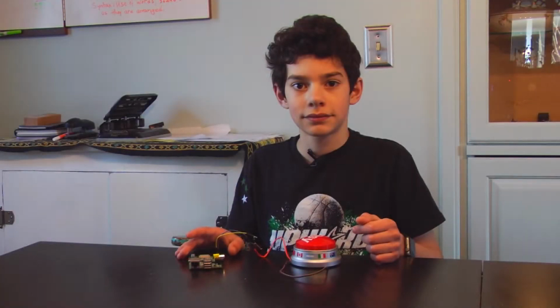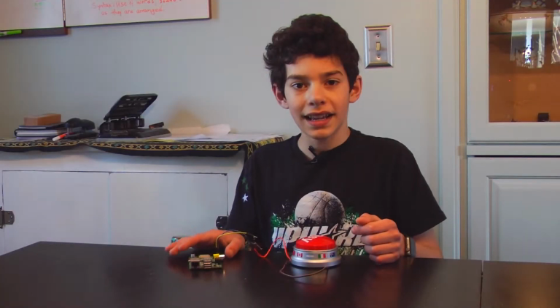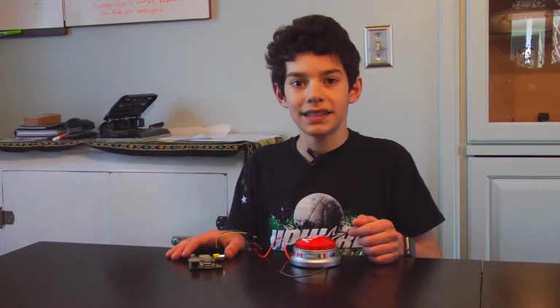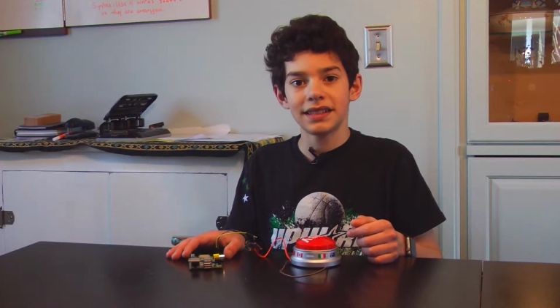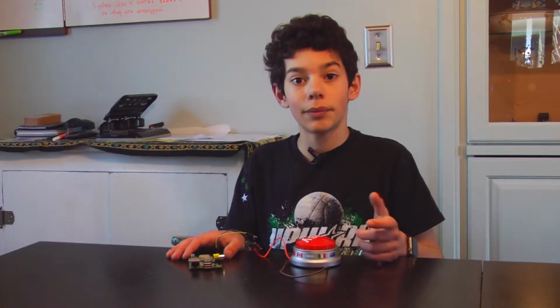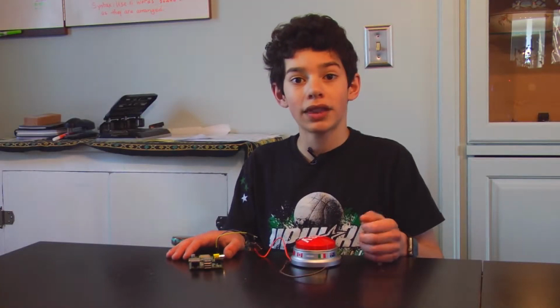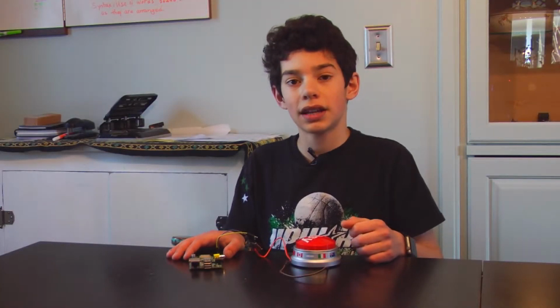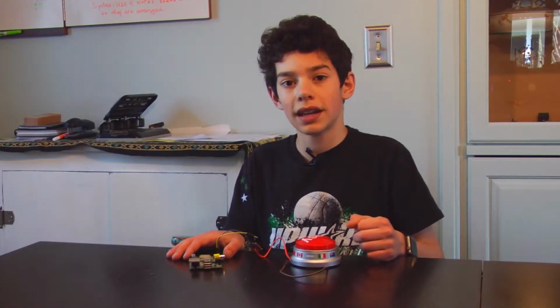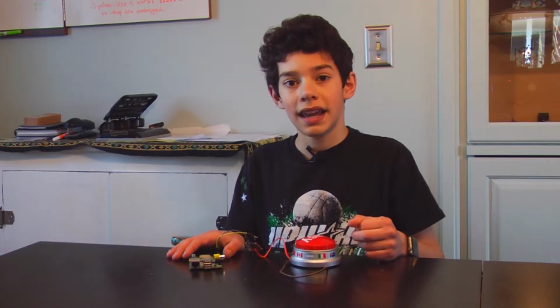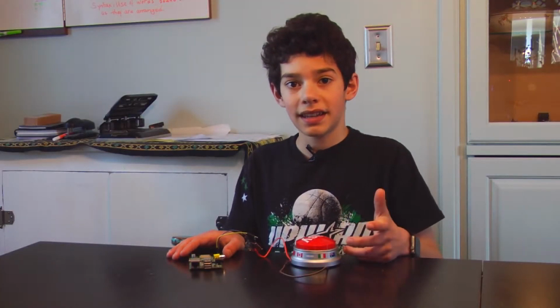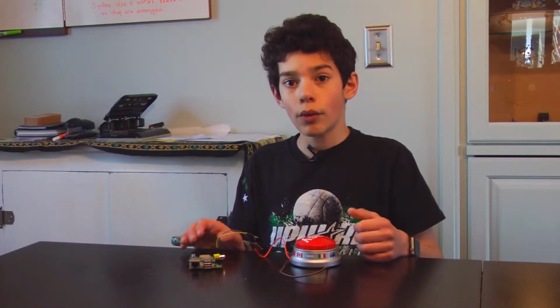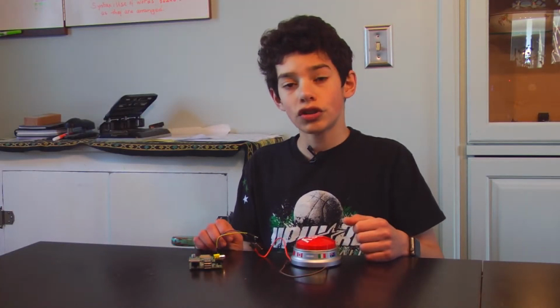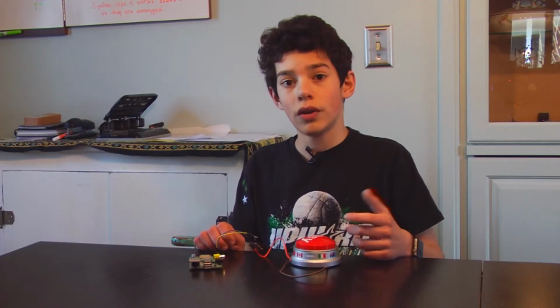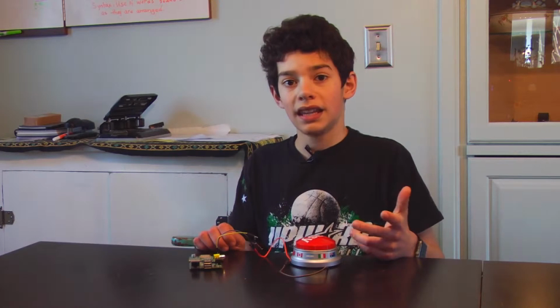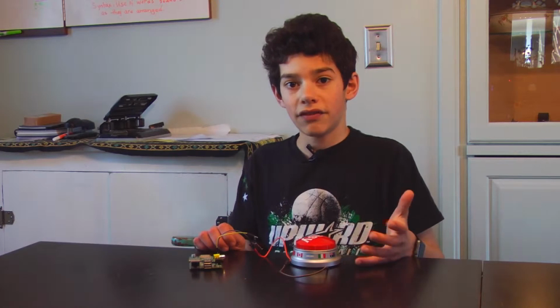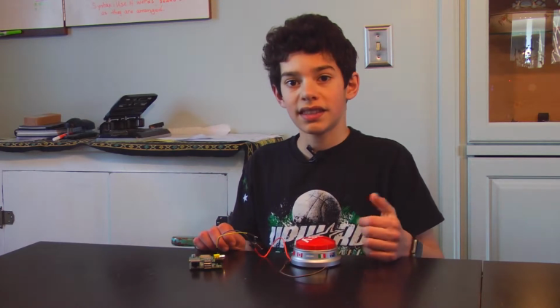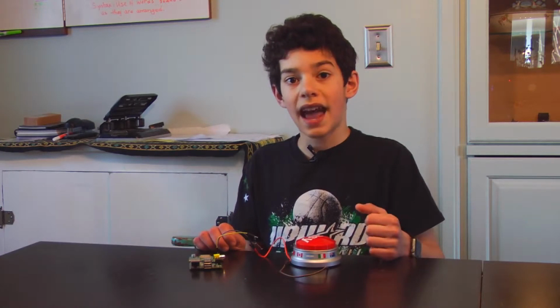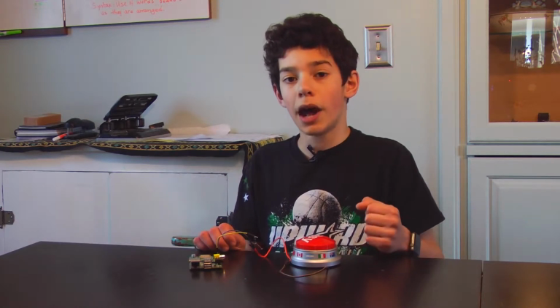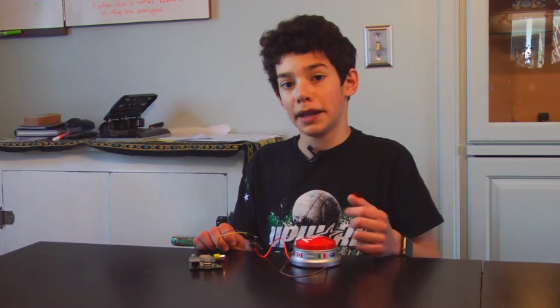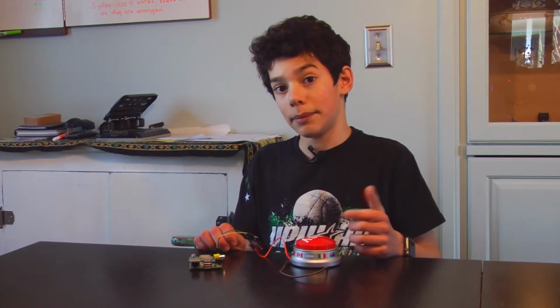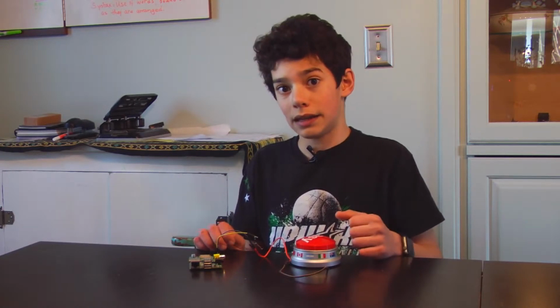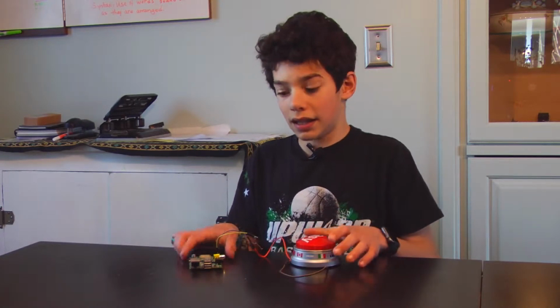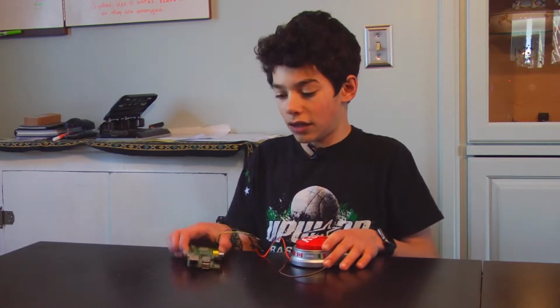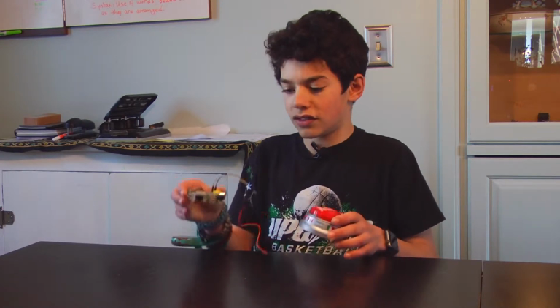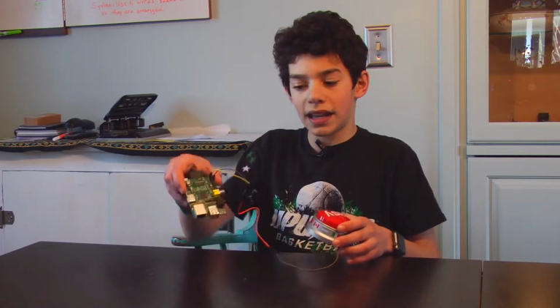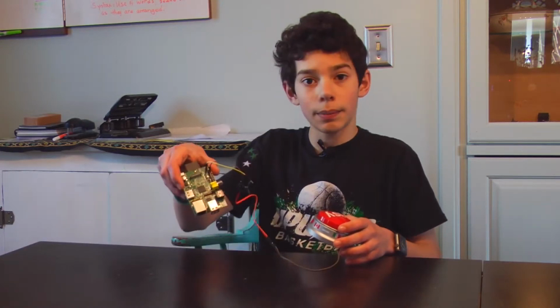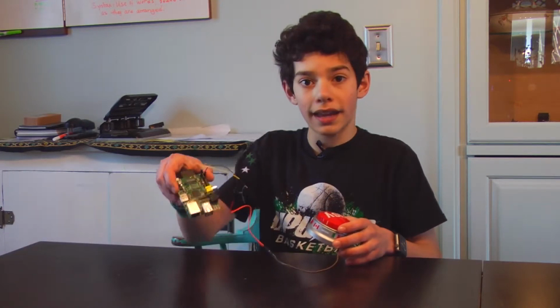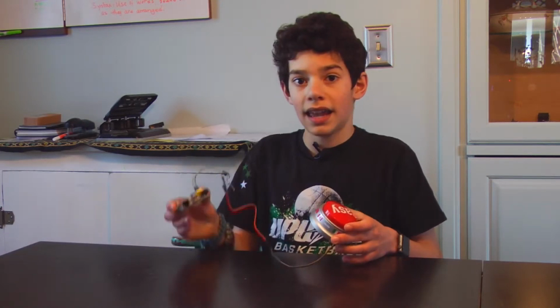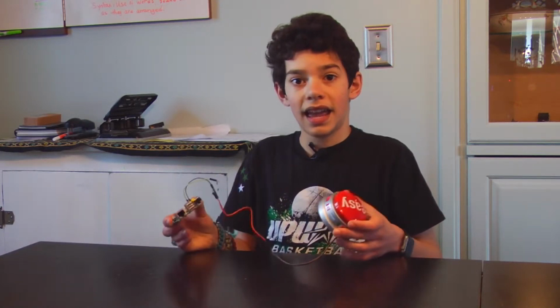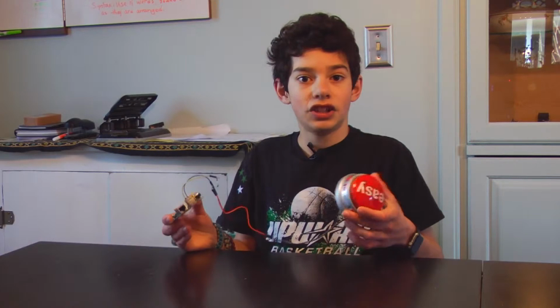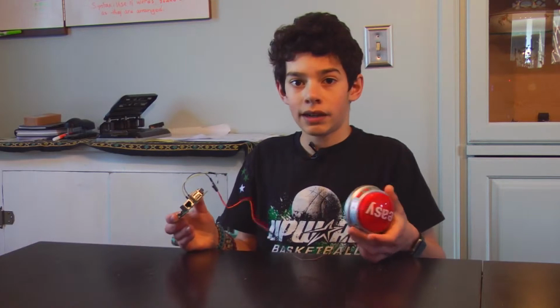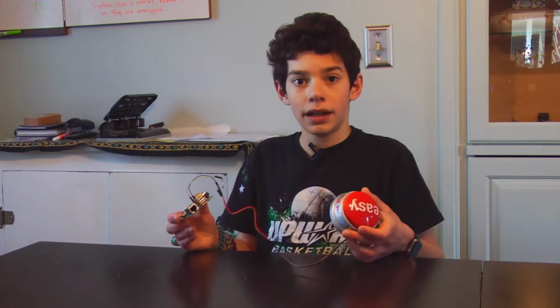Hi guys, this is Nick from Everything Electronic, and today I want to show you an If This Then That button that I made. It uses a Raspberry Pi and a generic button.